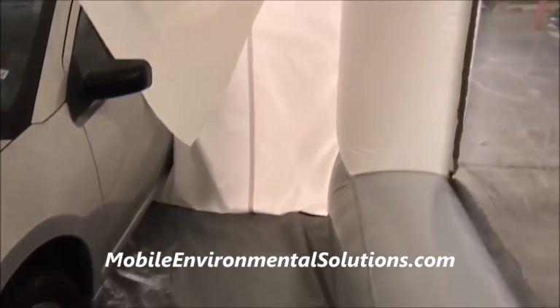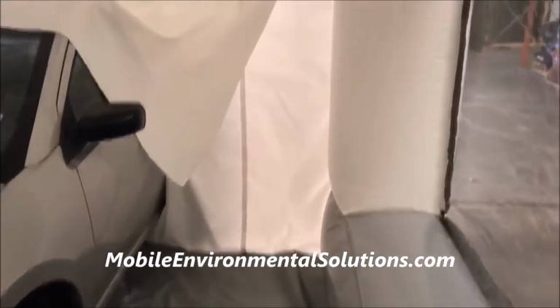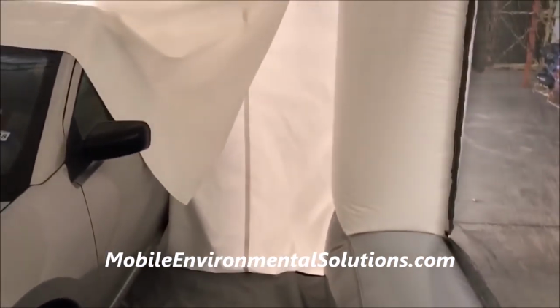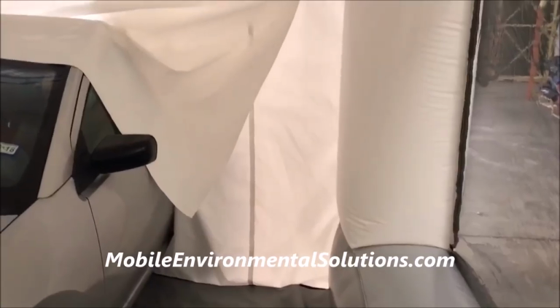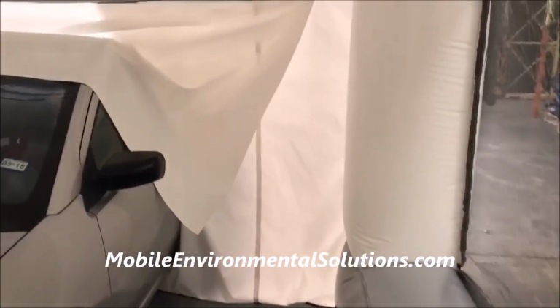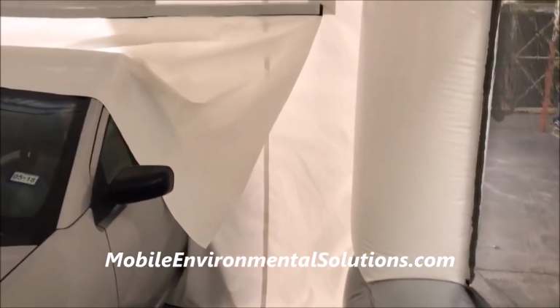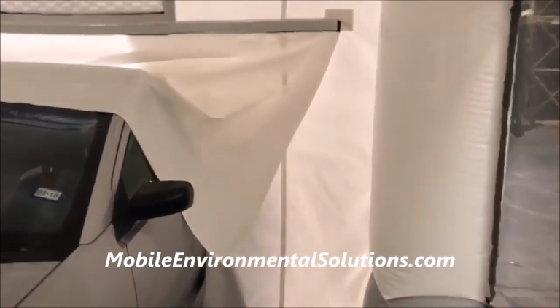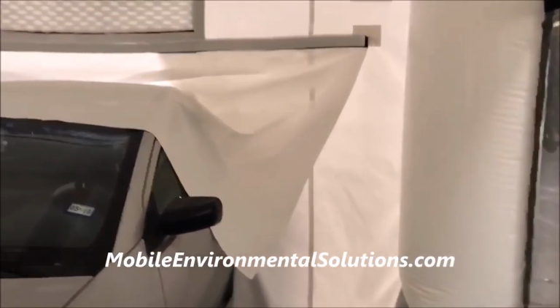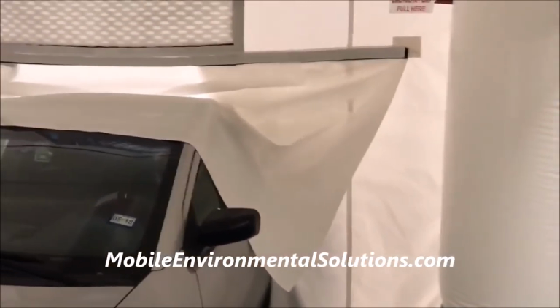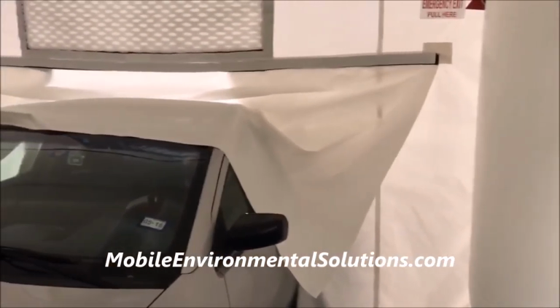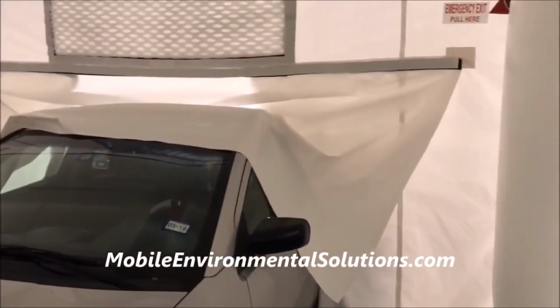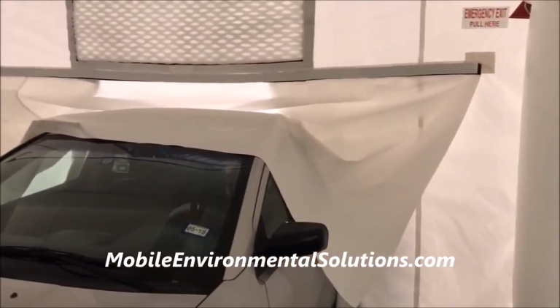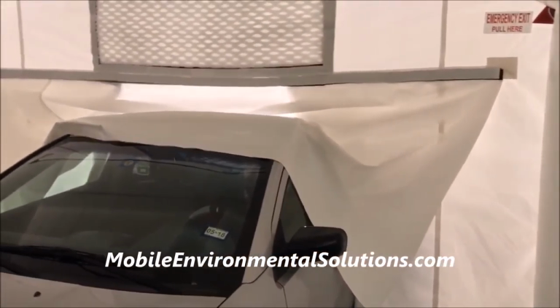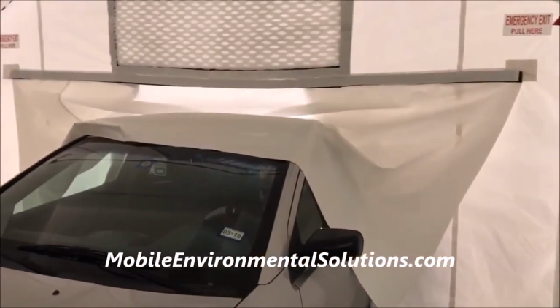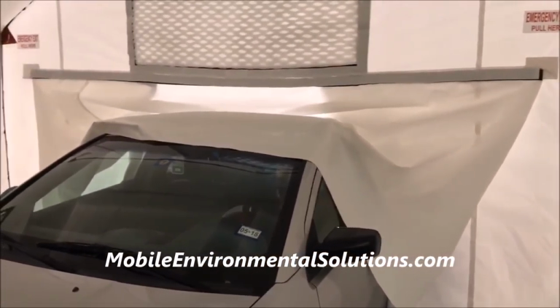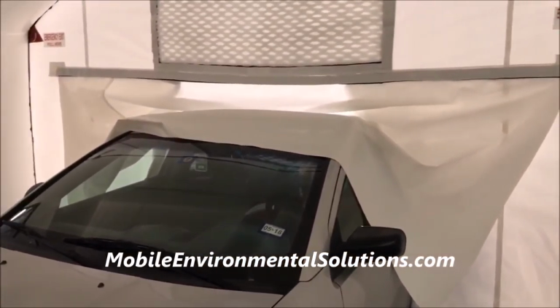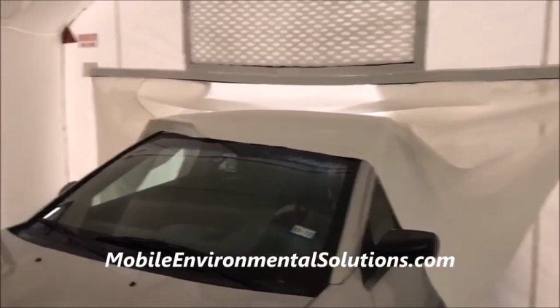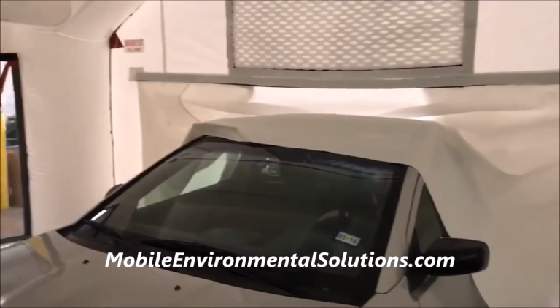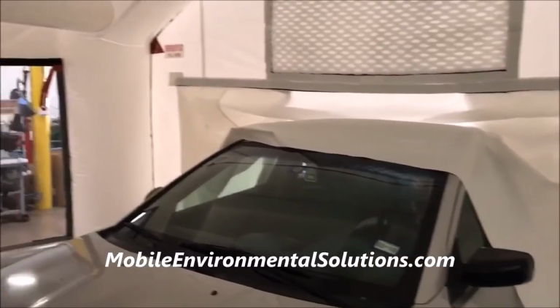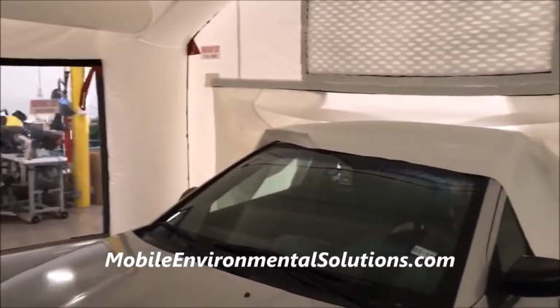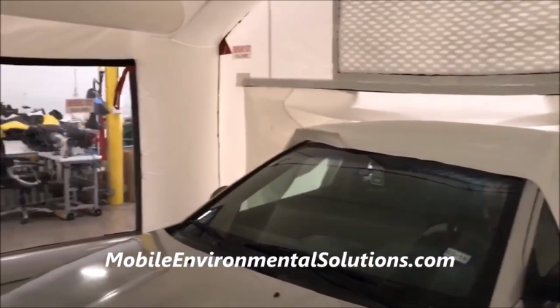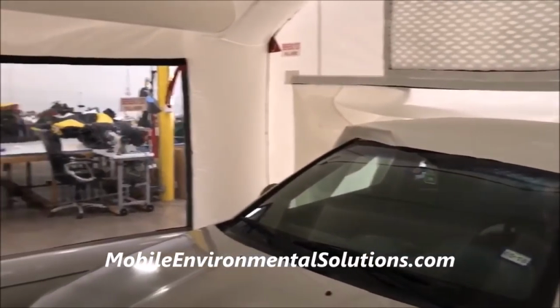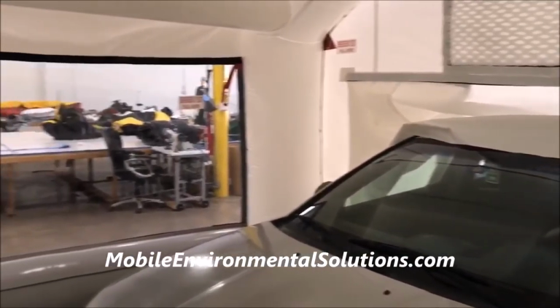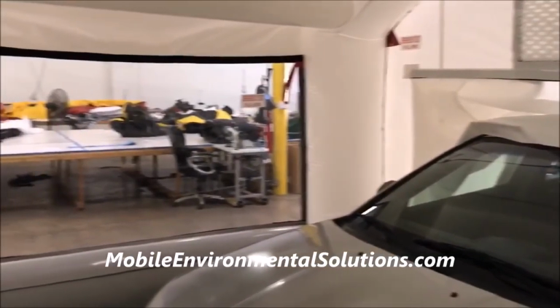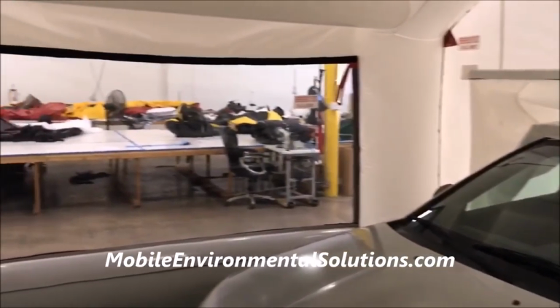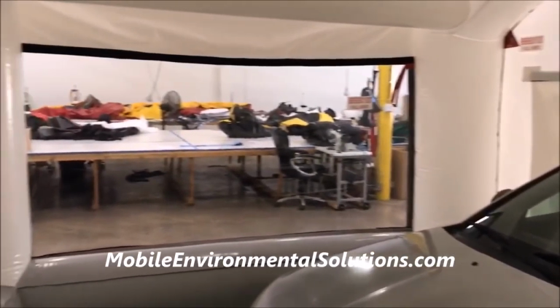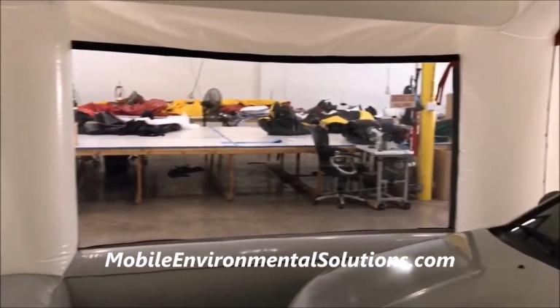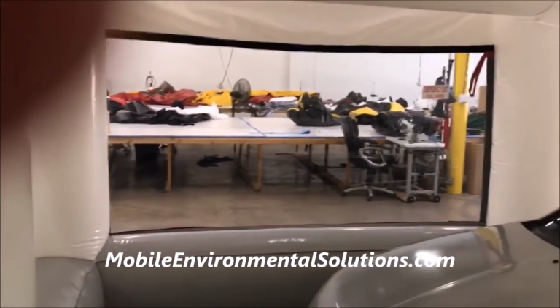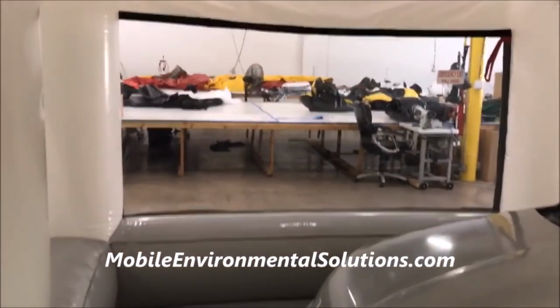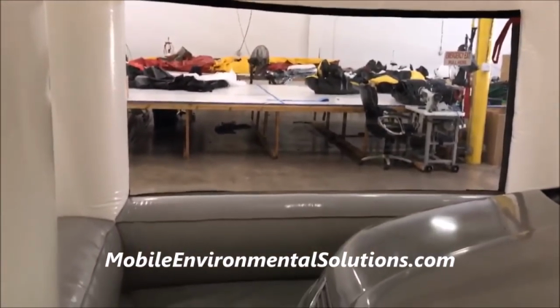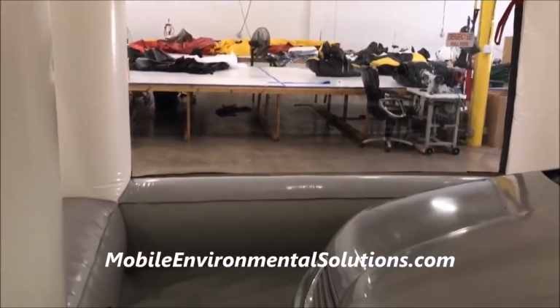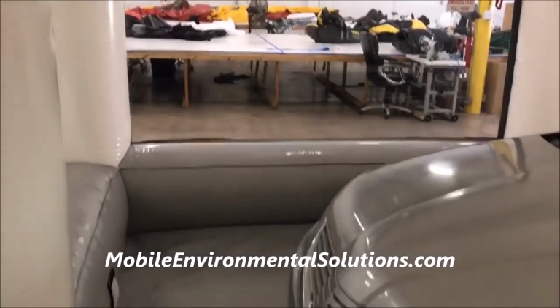You've got Velcro side curtains. You can pull the truck in, take the magnets down, put them down on the panel. You can just have the front end of the car, truck, SUV — whatever you're working on.